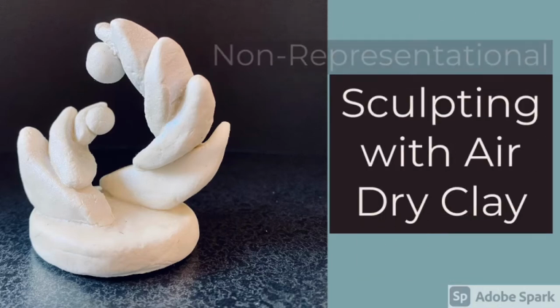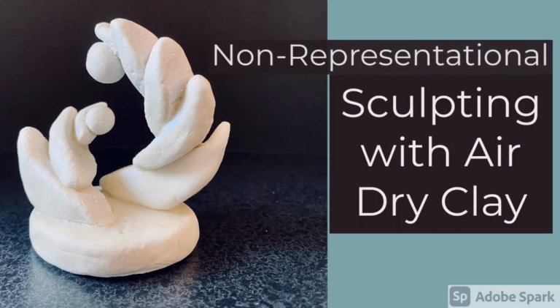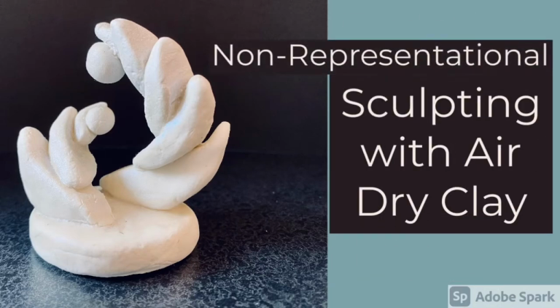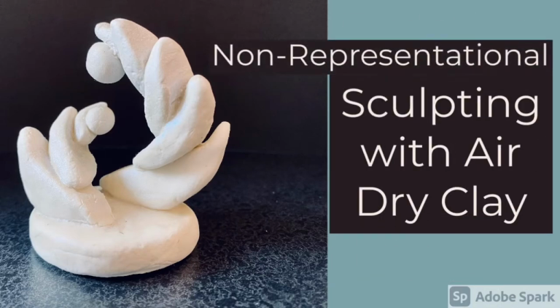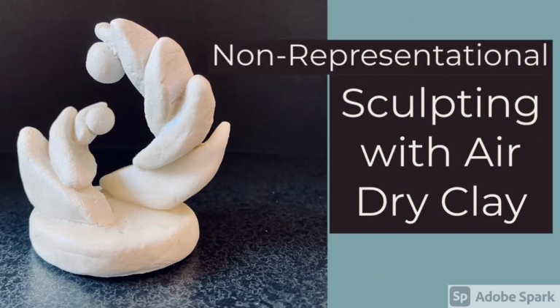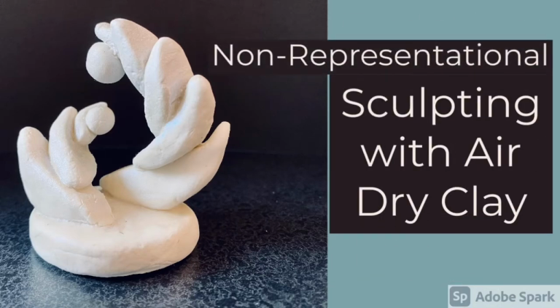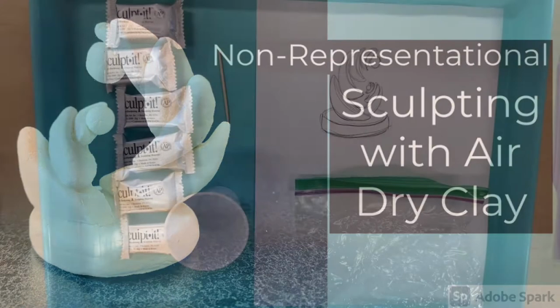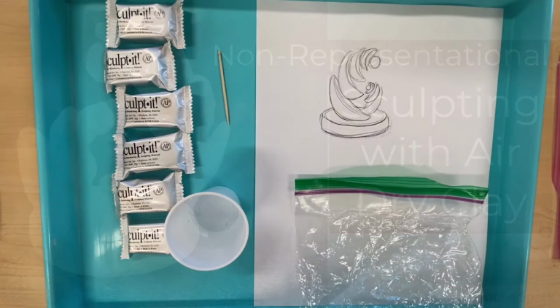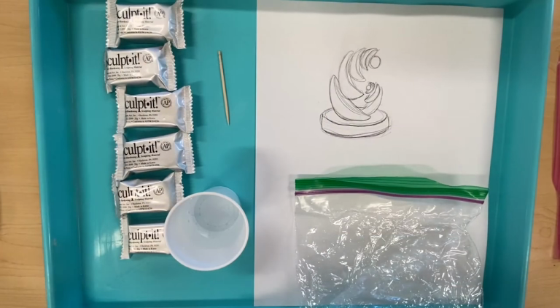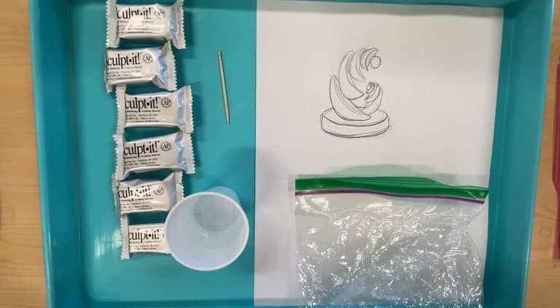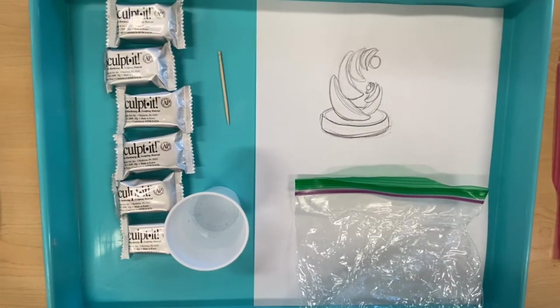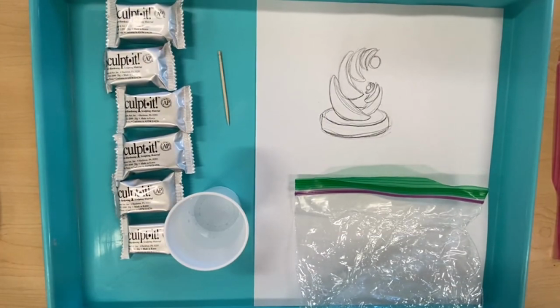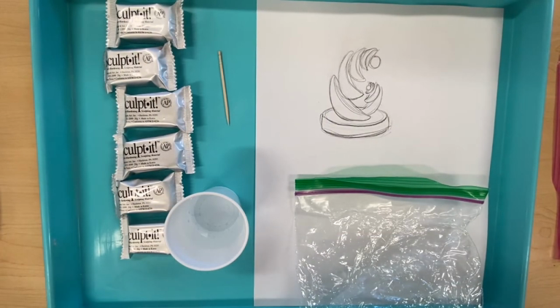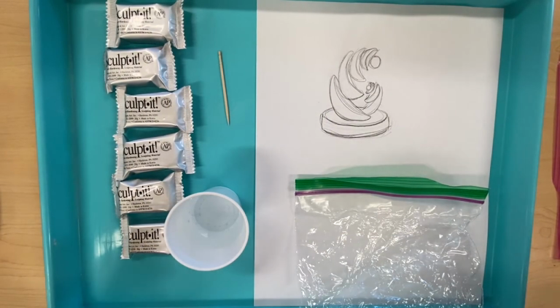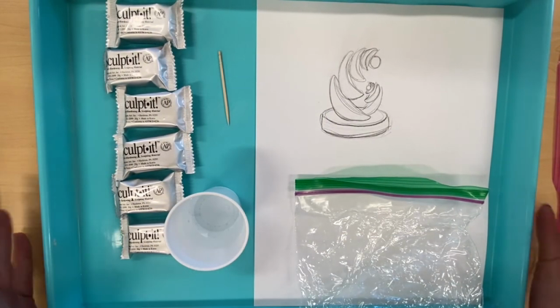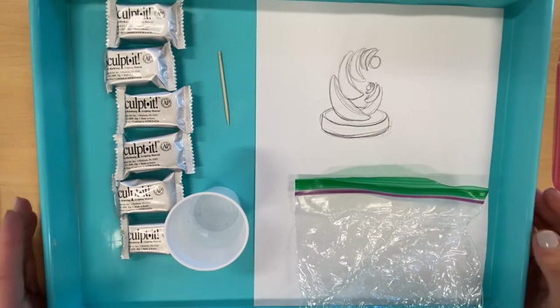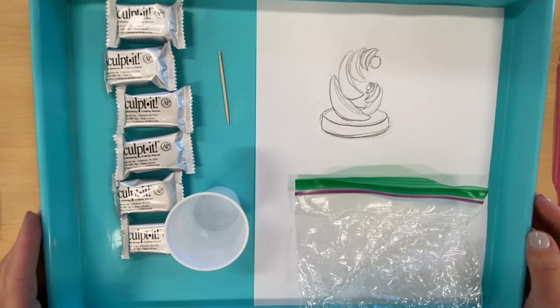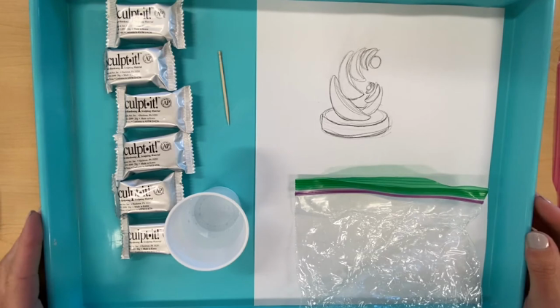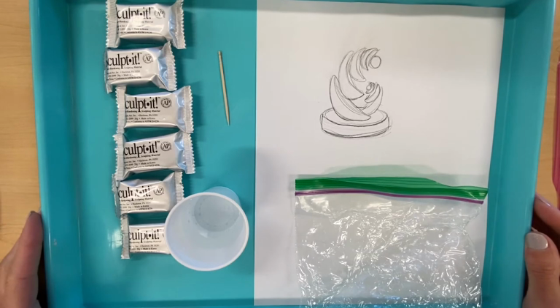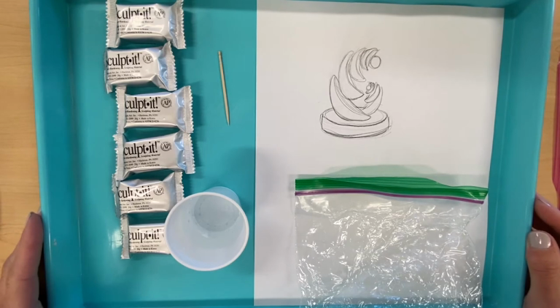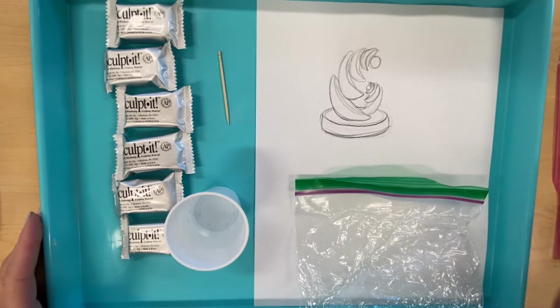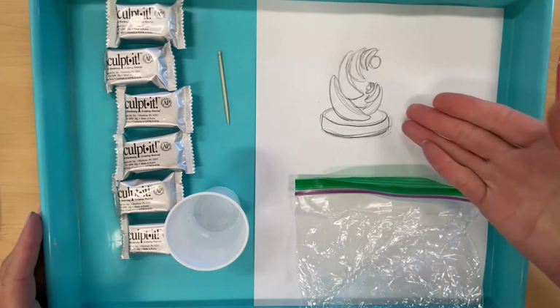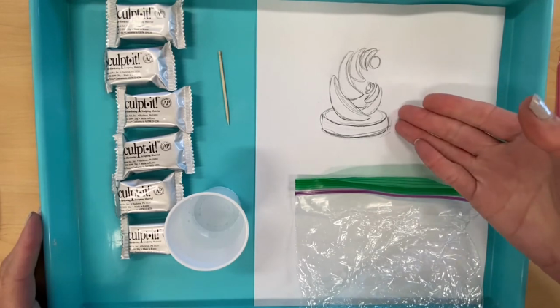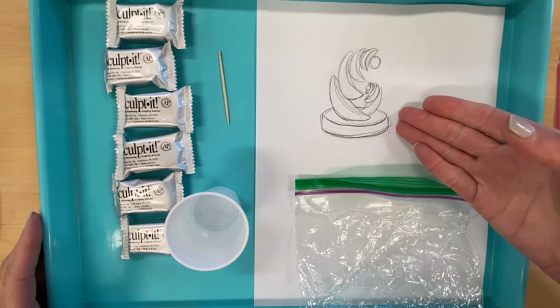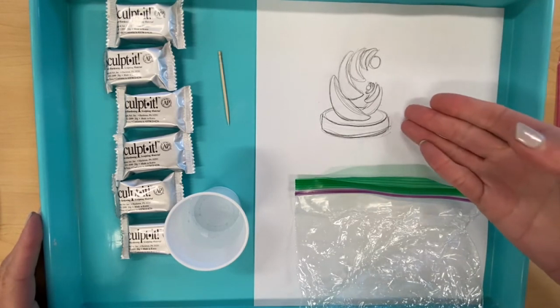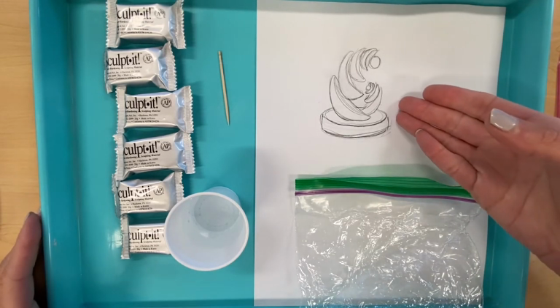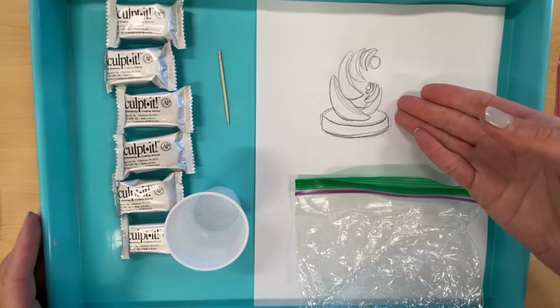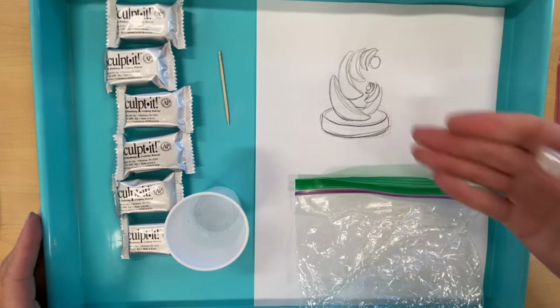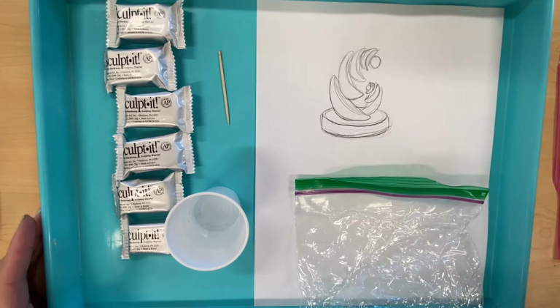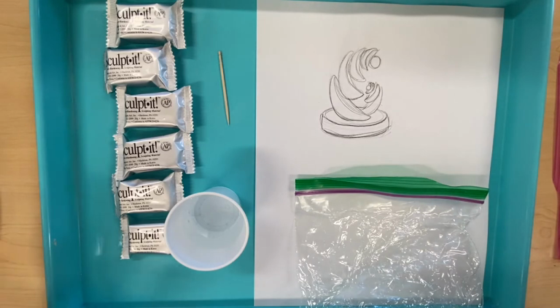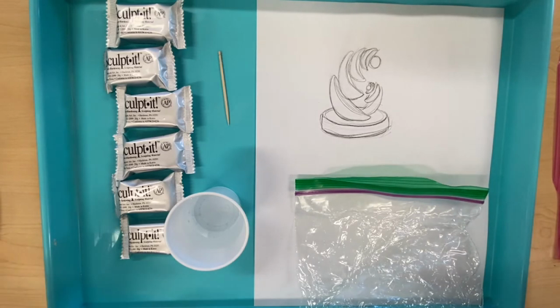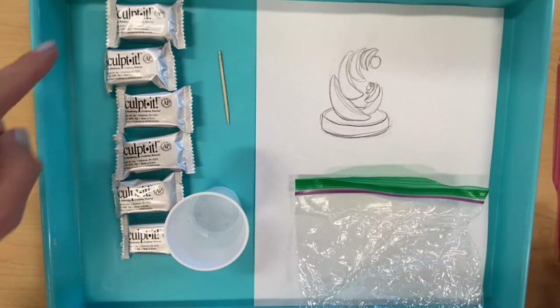In this video you can watch how I create a non-representational sculpture using air-dry clay. I am all set up and ready to begin creating my organic sculpture and I have all my materials here.